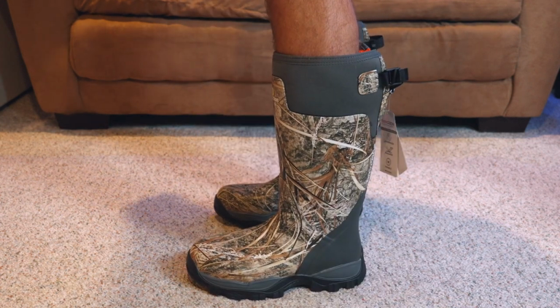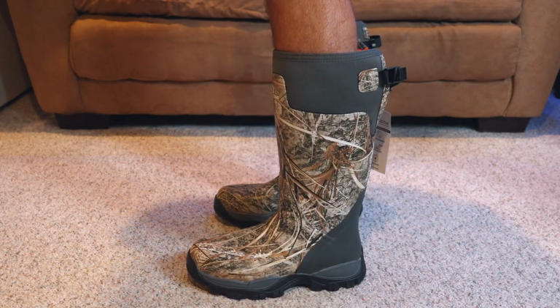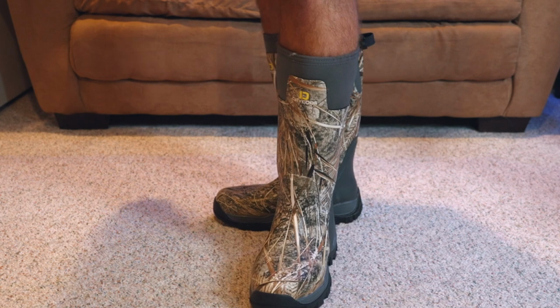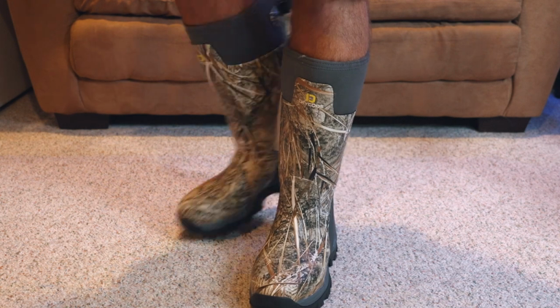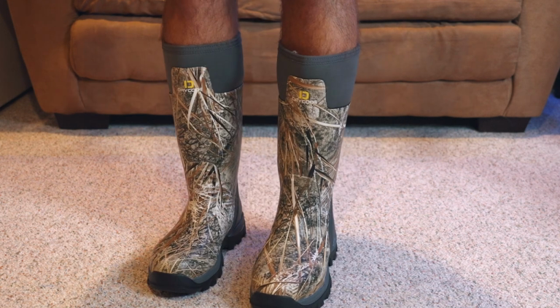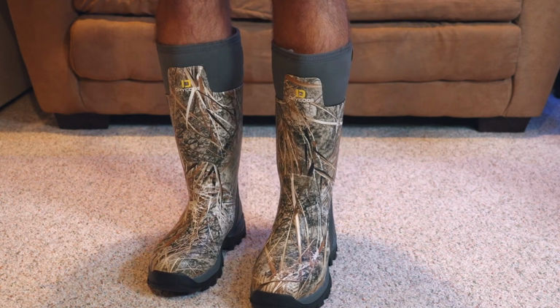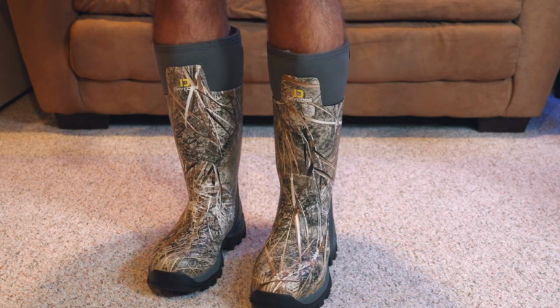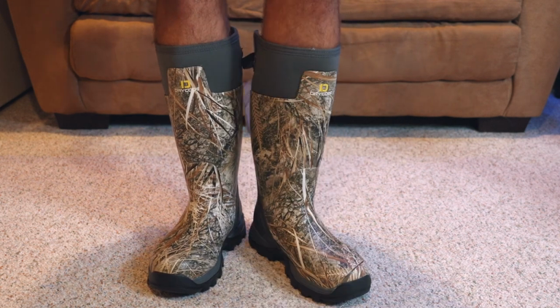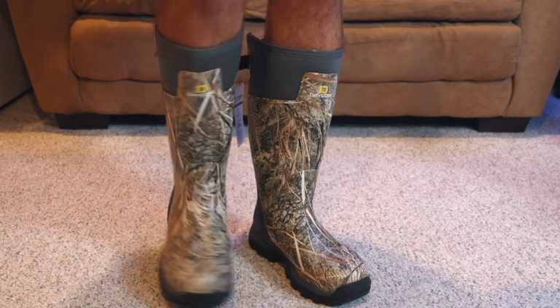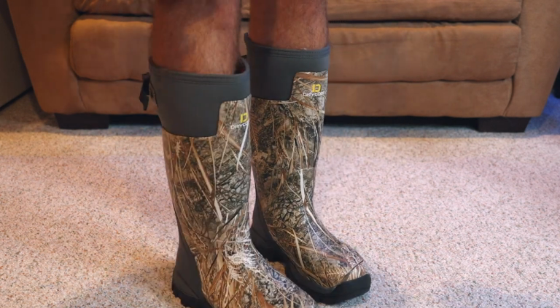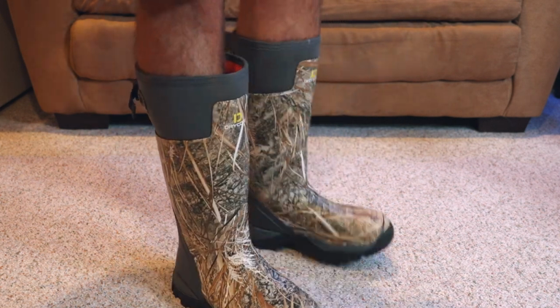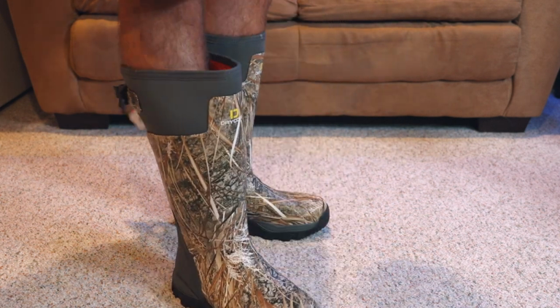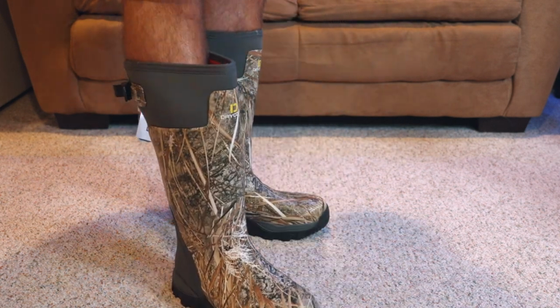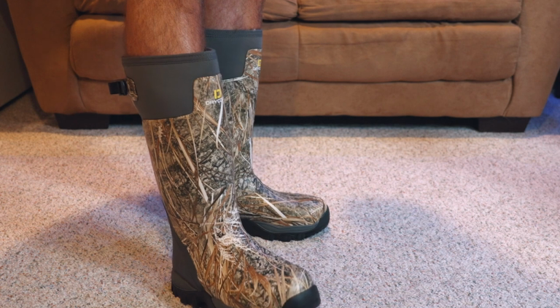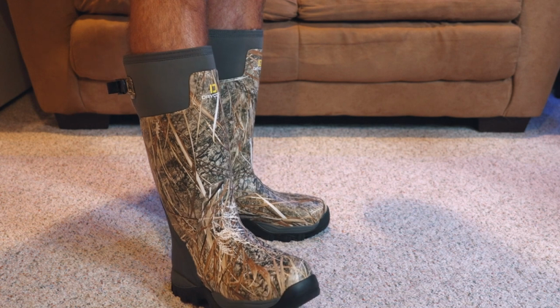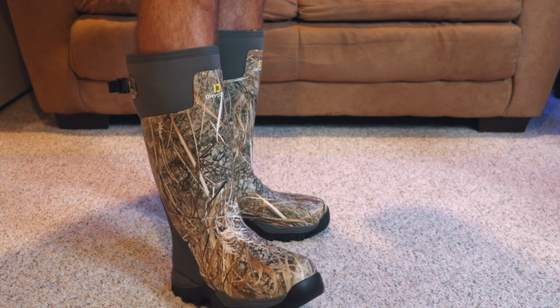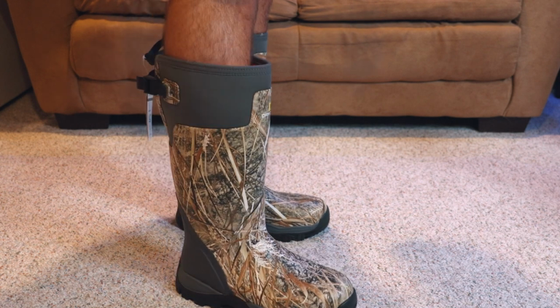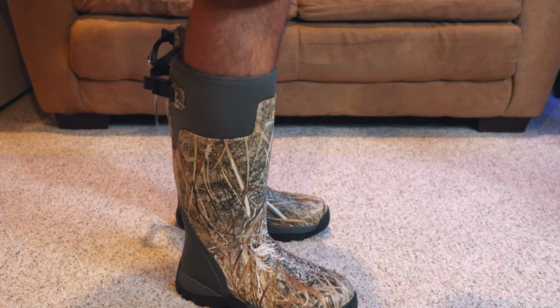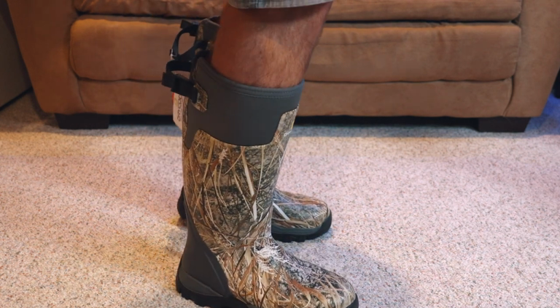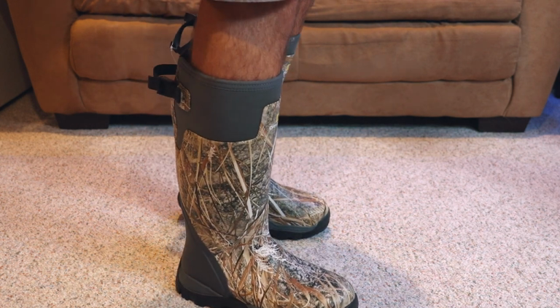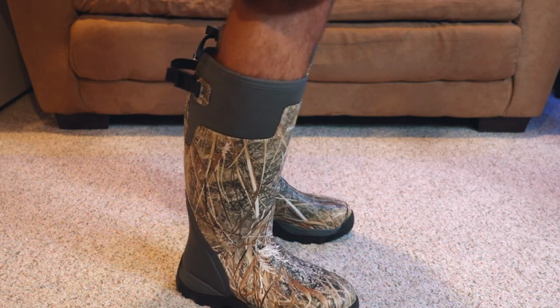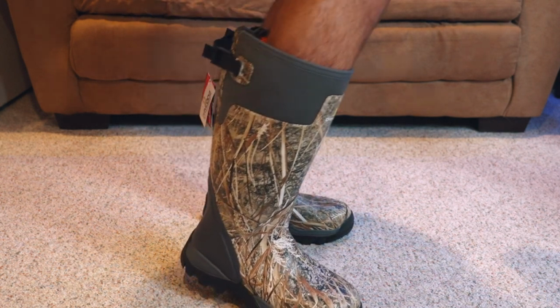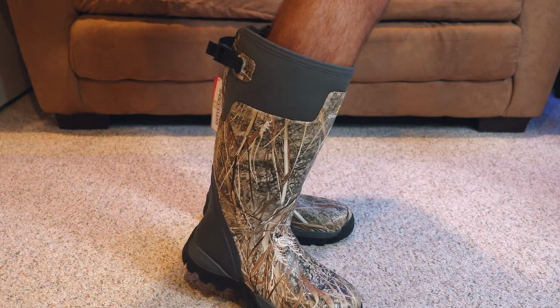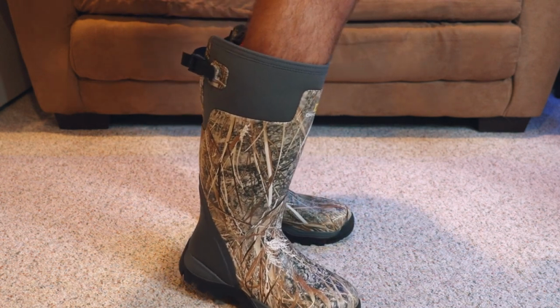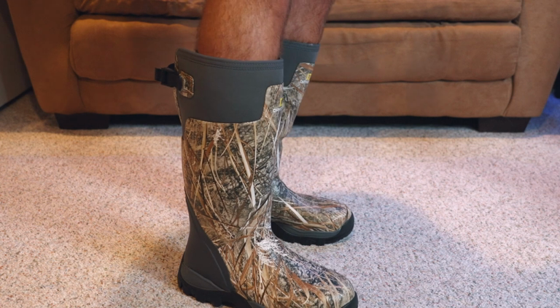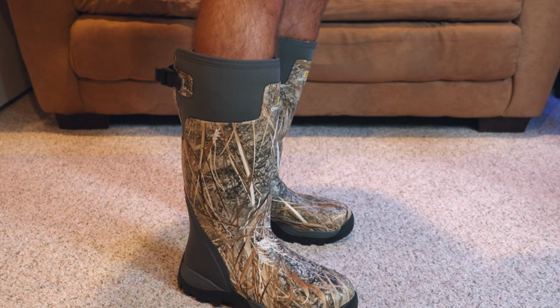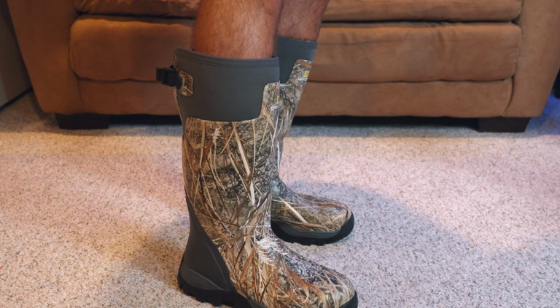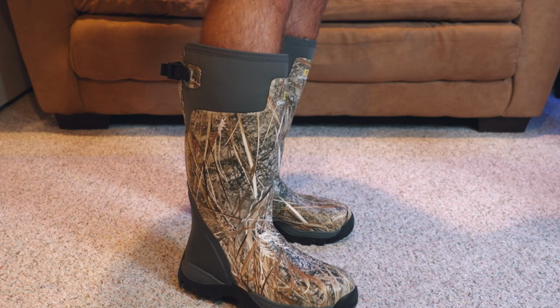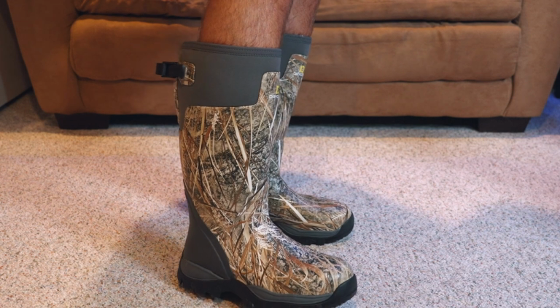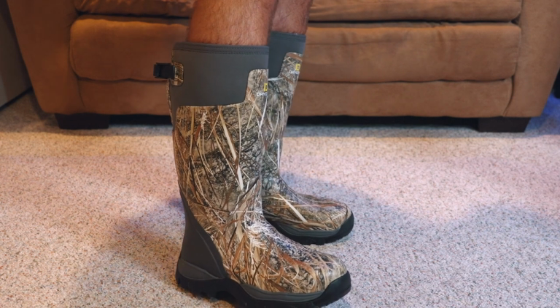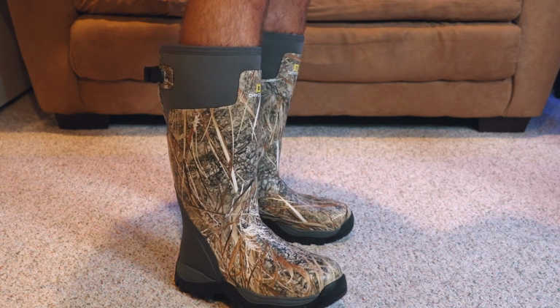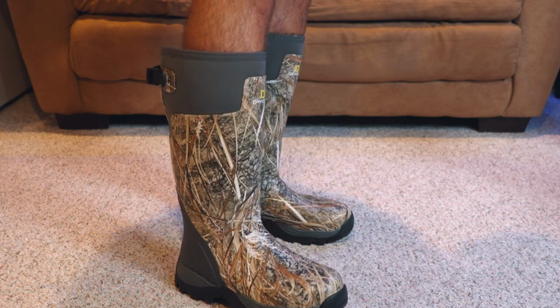I guess now we're just at the point of going out in the field and testing these things out for several weeks, if not a couple months, and then we'll report back. That's when we'll release this video, so stay tuned.